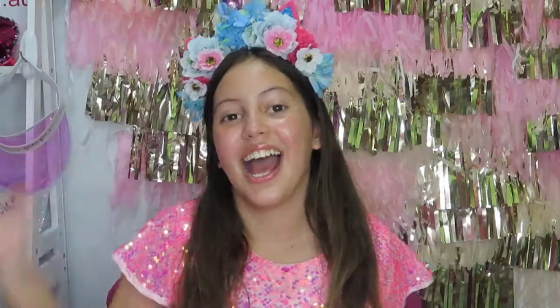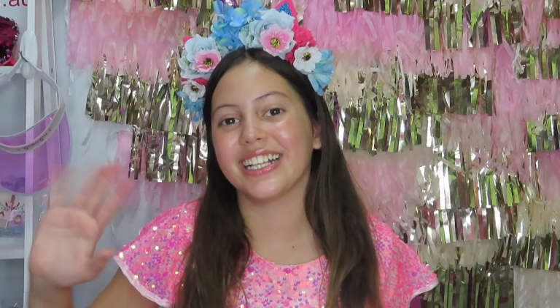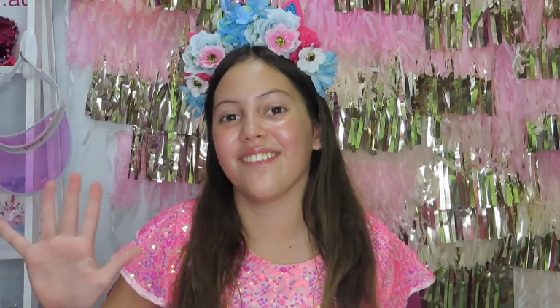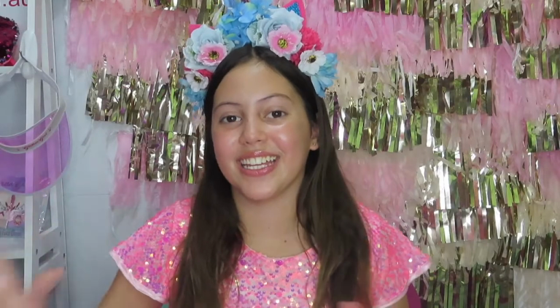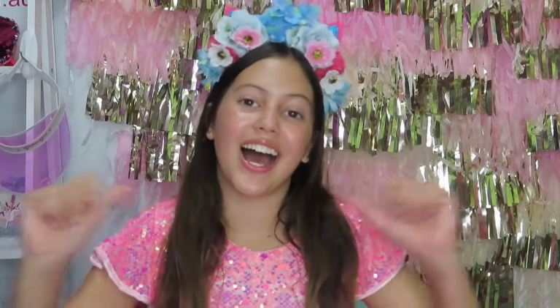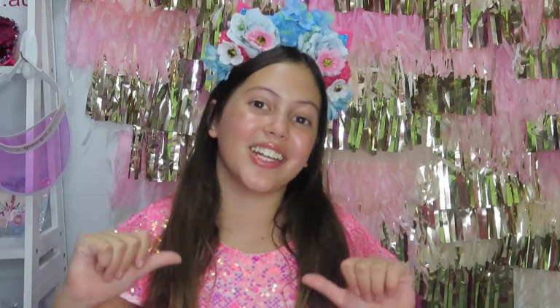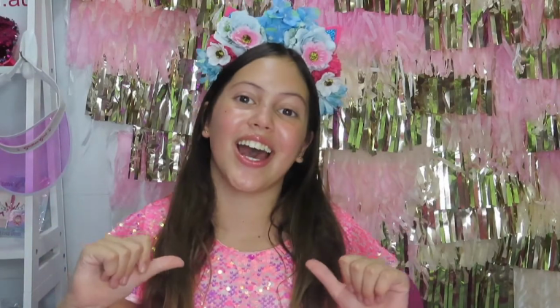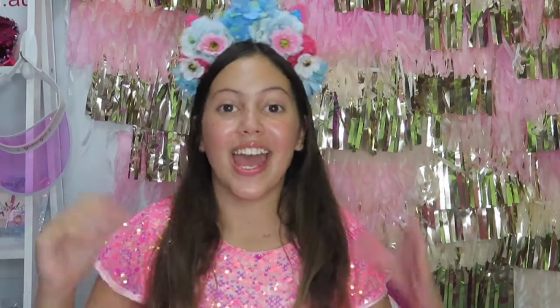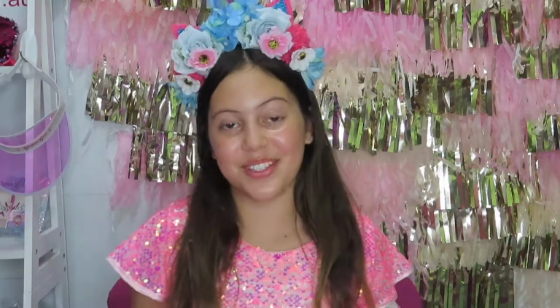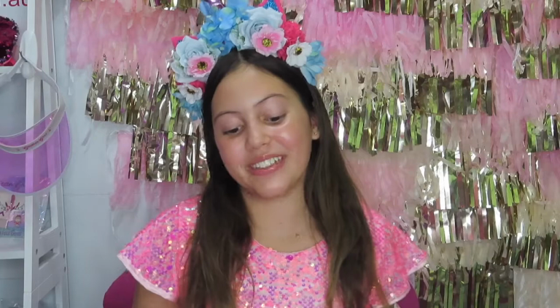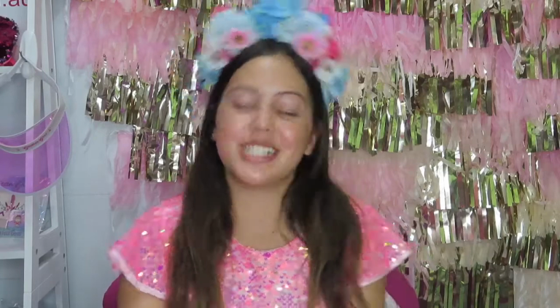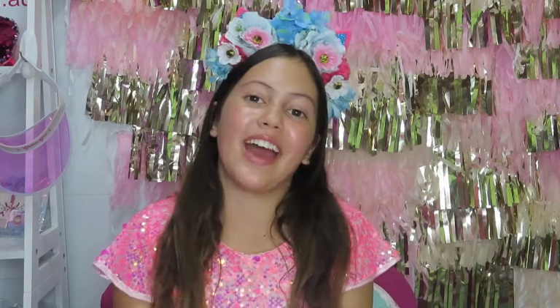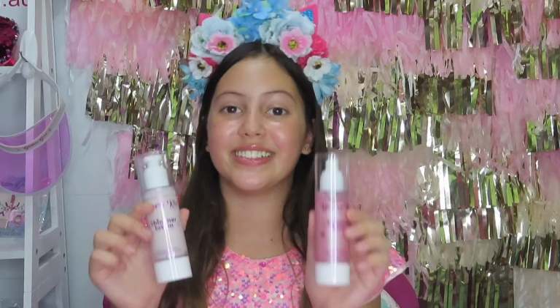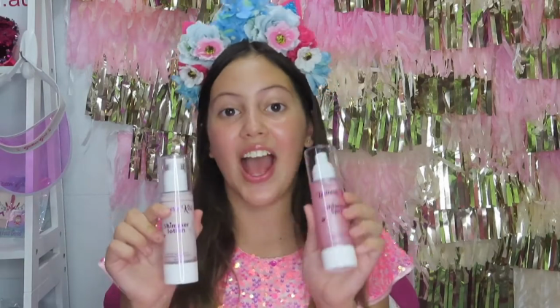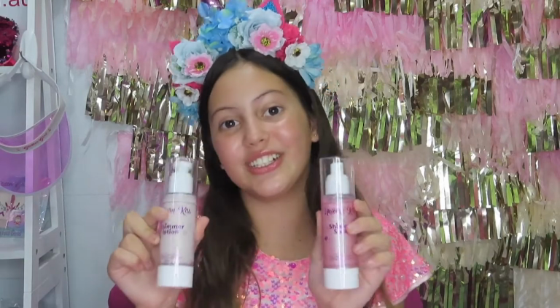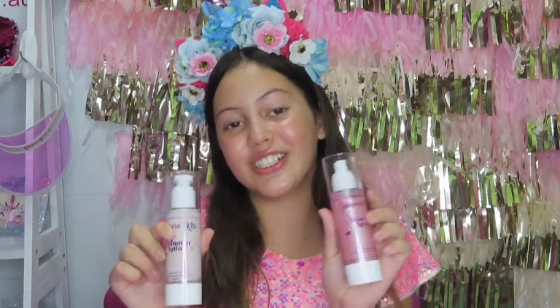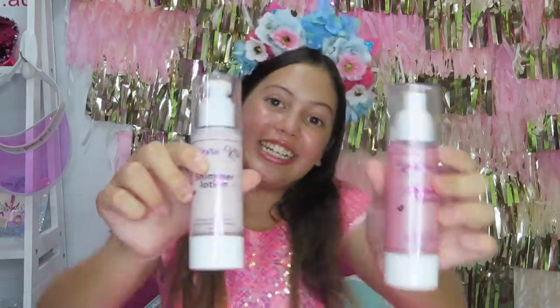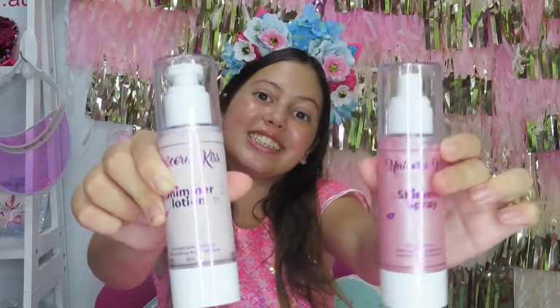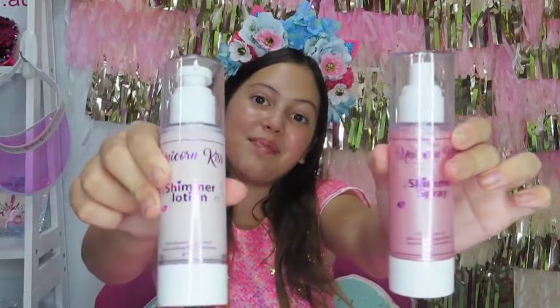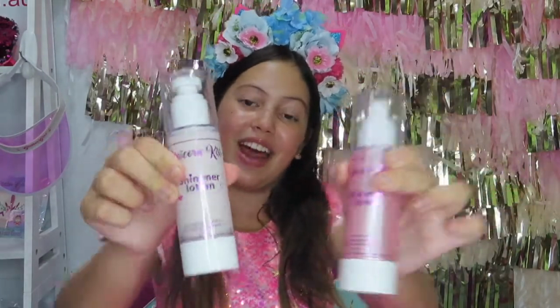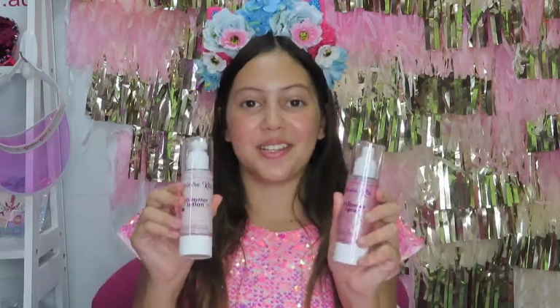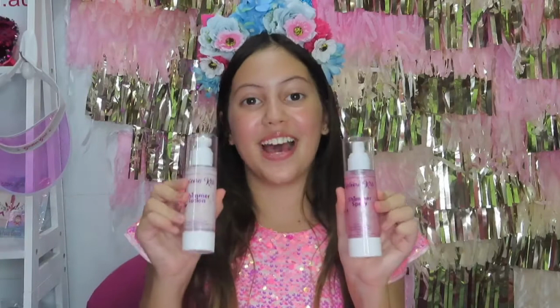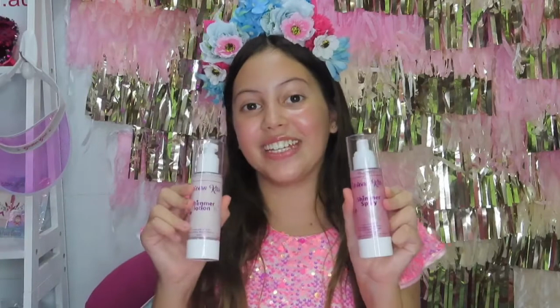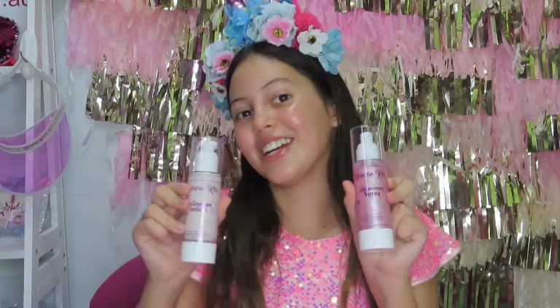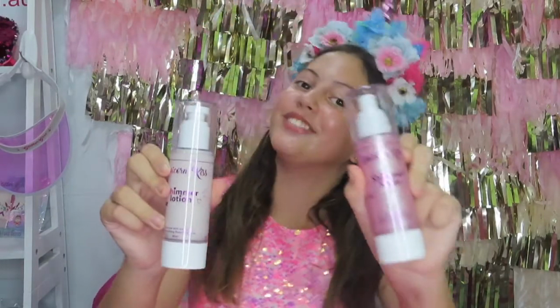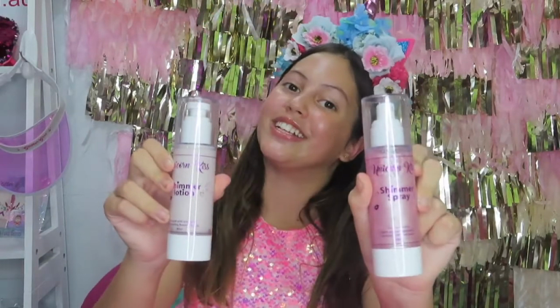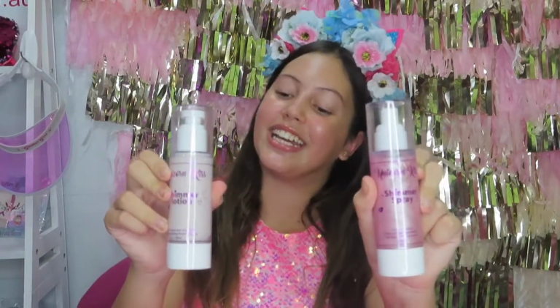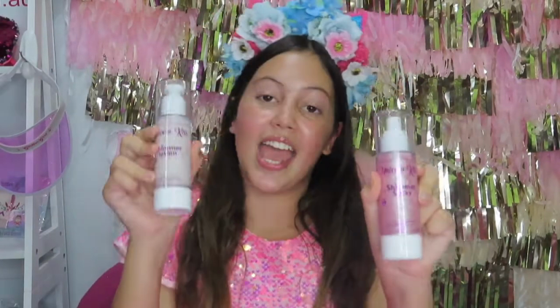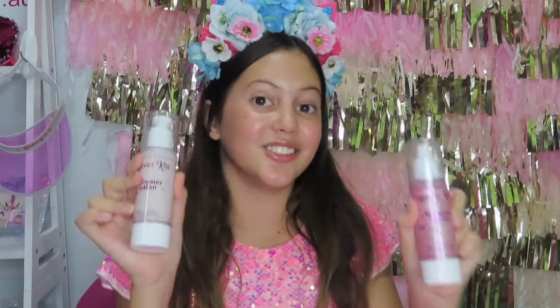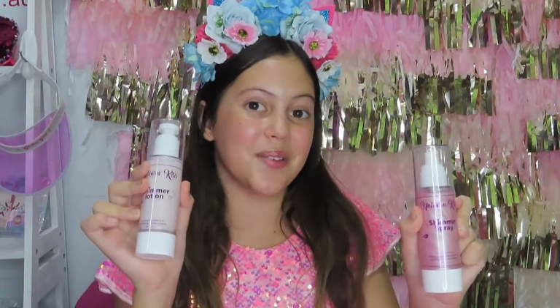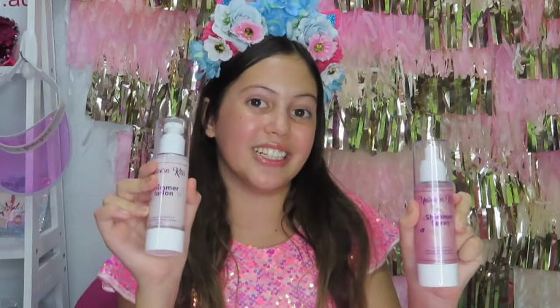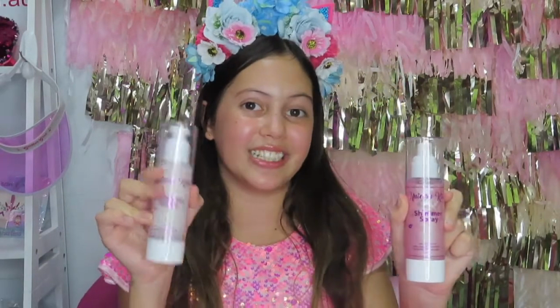Hey Glitter Lovers, I'm Glitter Girl and I'm super excited to be now releasing our new Unicorn Kiss Shimmer Body Range. These both have vegan and cruelty free ingredients and are super amazing on your skin.